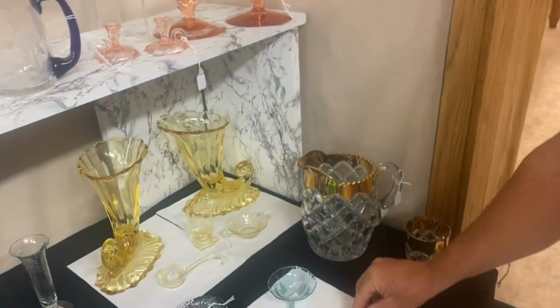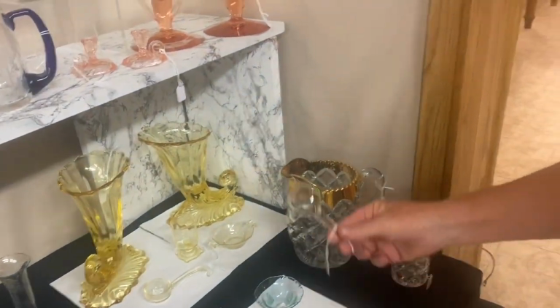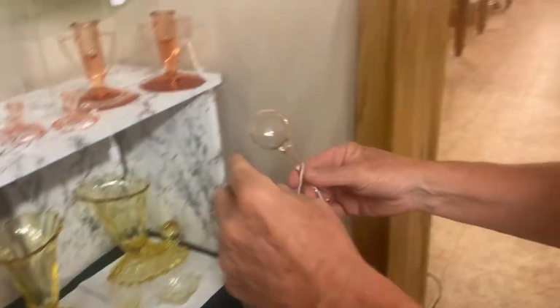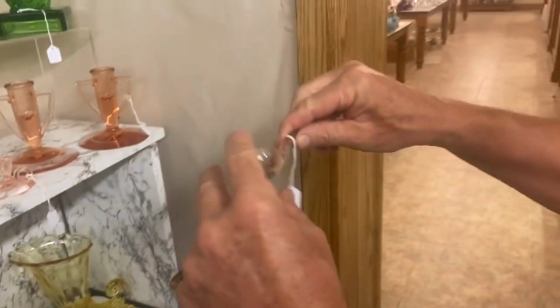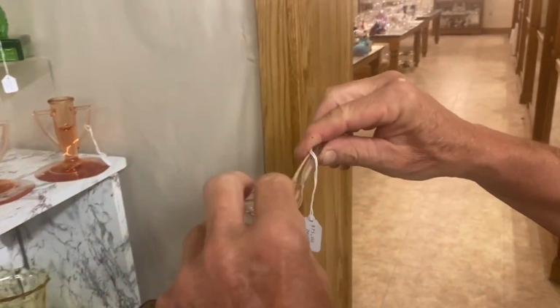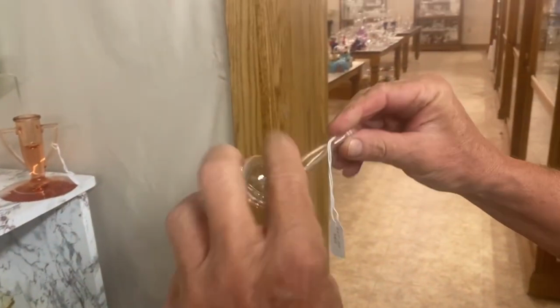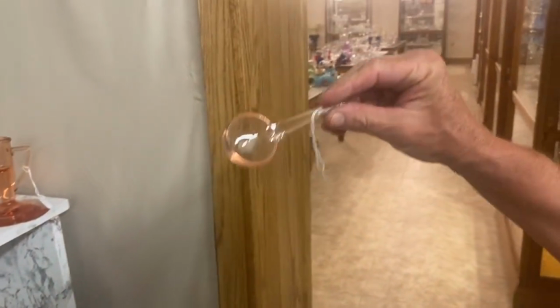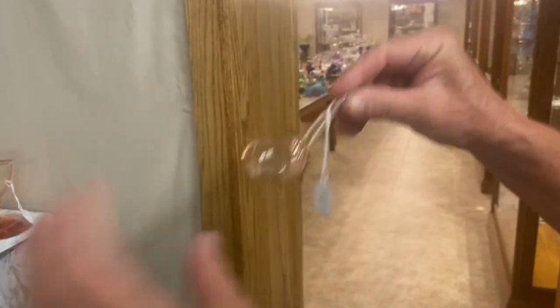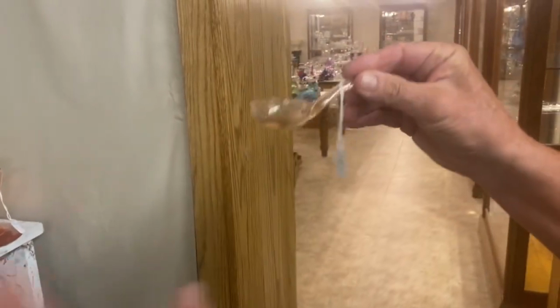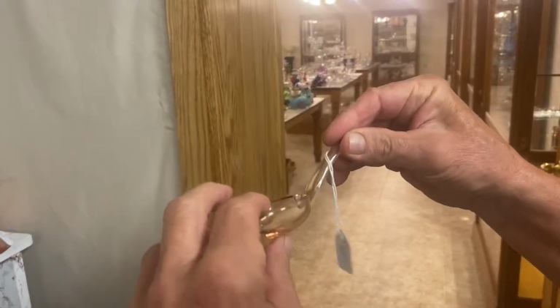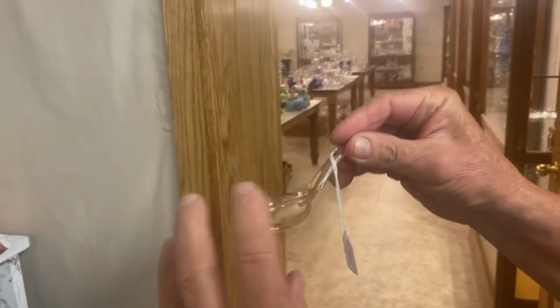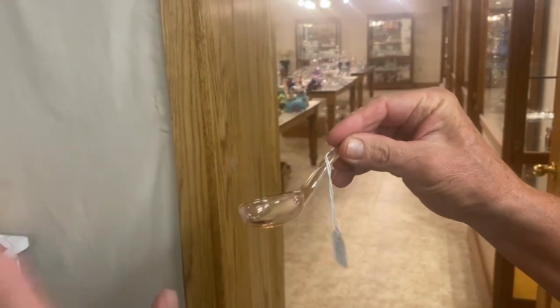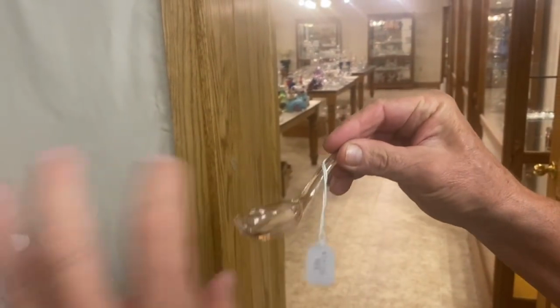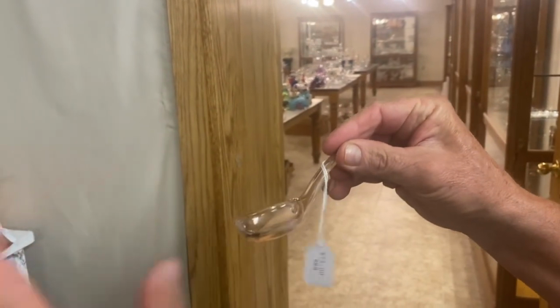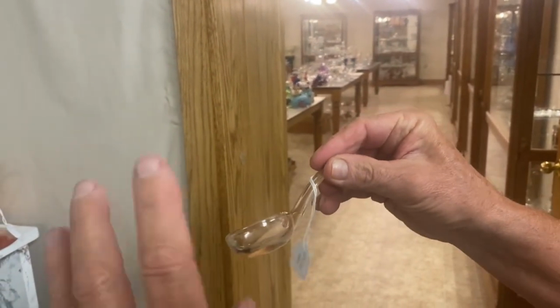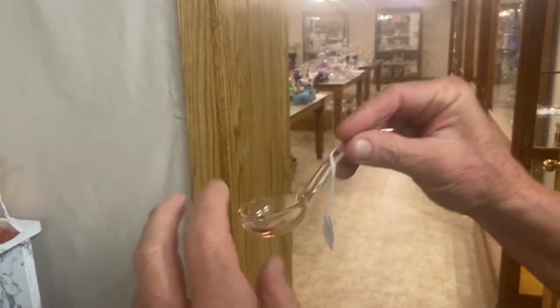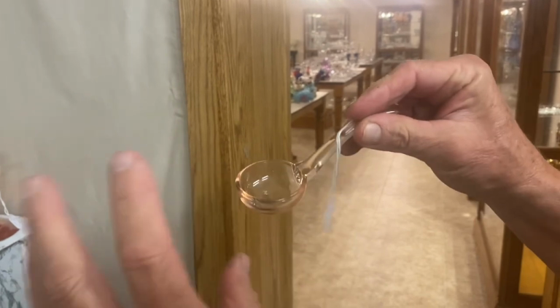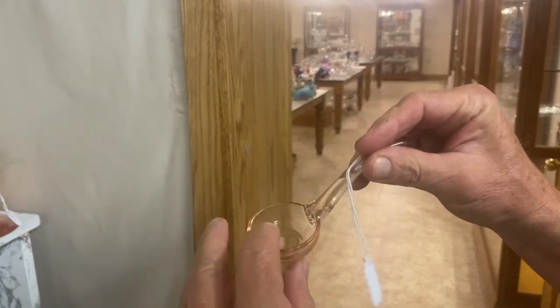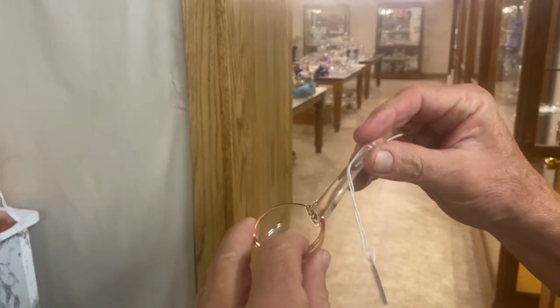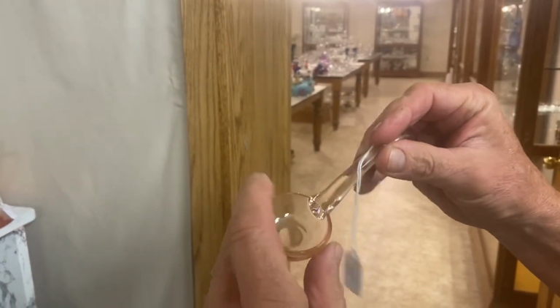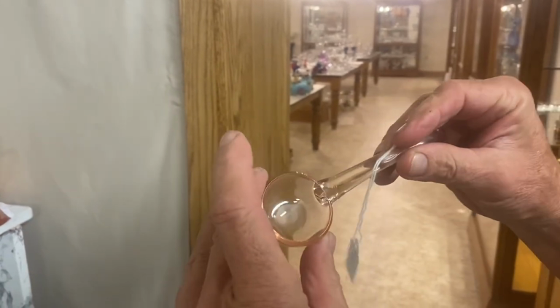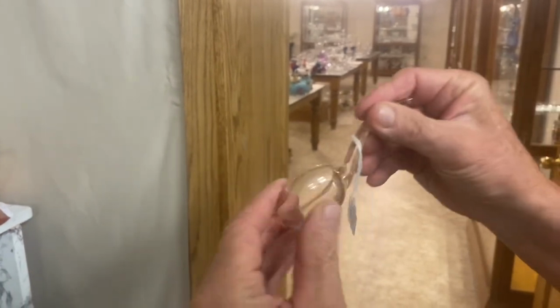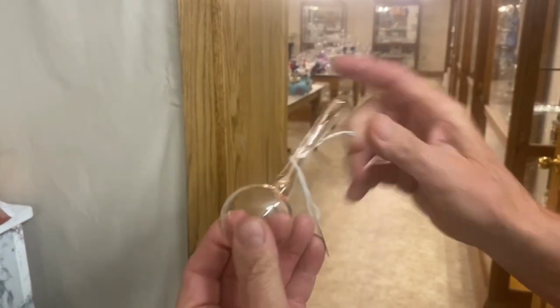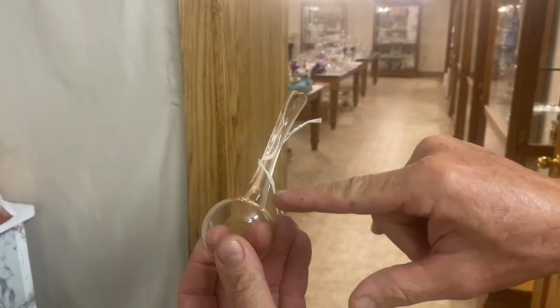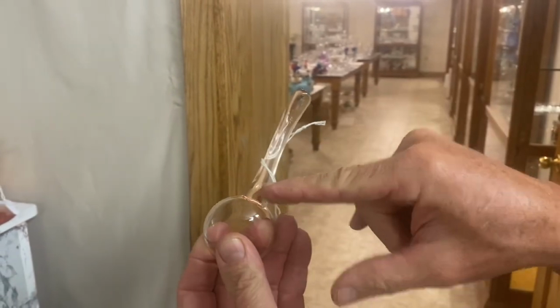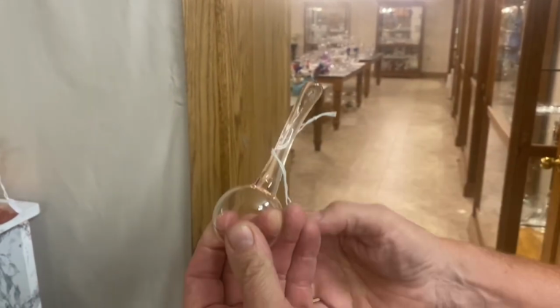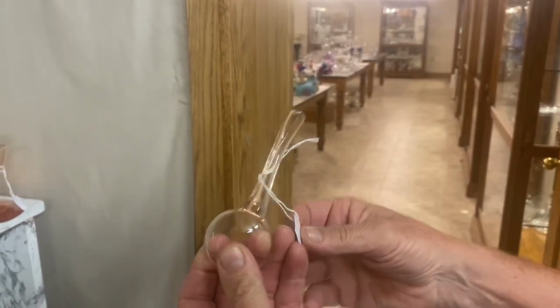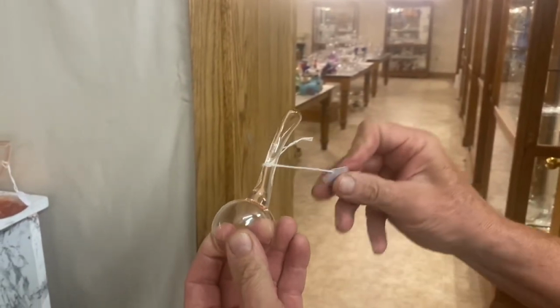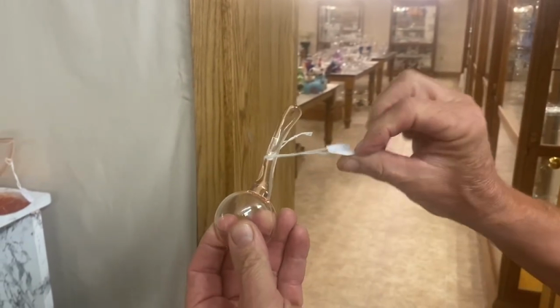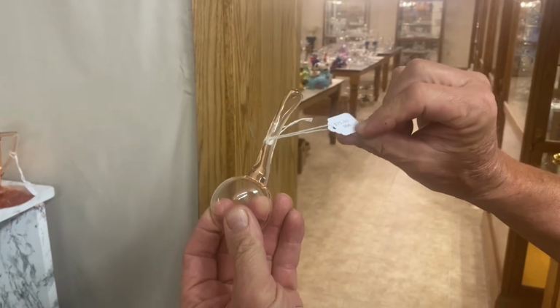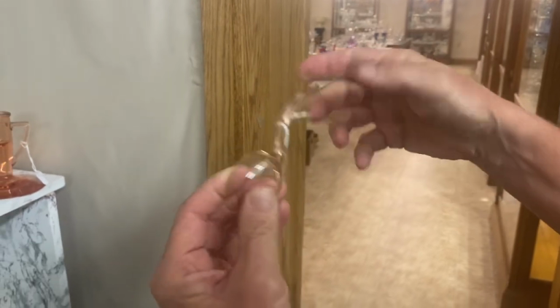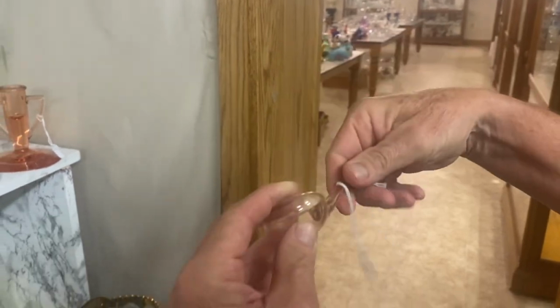This is the first time we've had this item — it's a little mayonnaise ladle in Flamingo. We had one a few weeks ago in Sahara. These are really, really scarce to find in color. It is marked on the back of the handle. The price is $75.